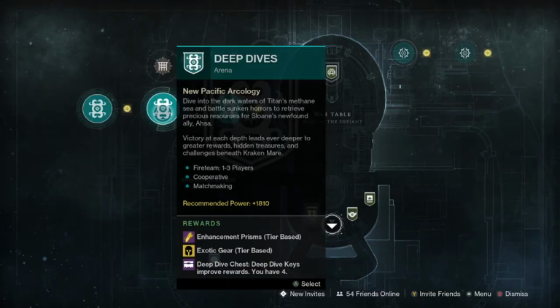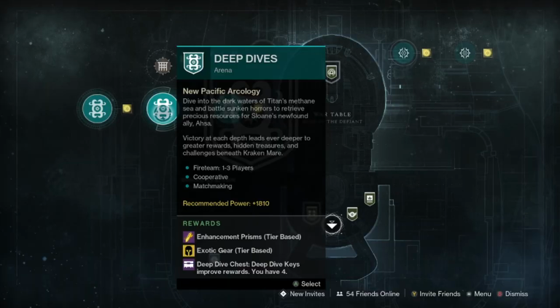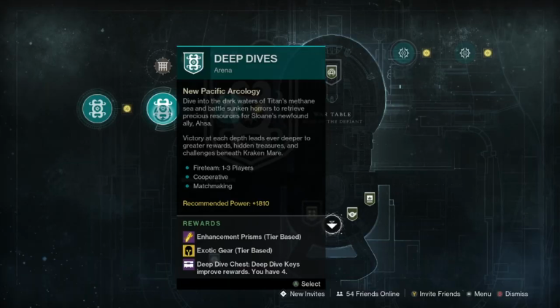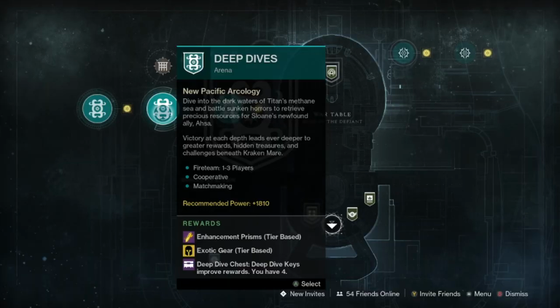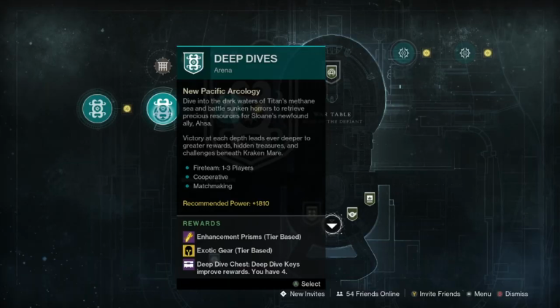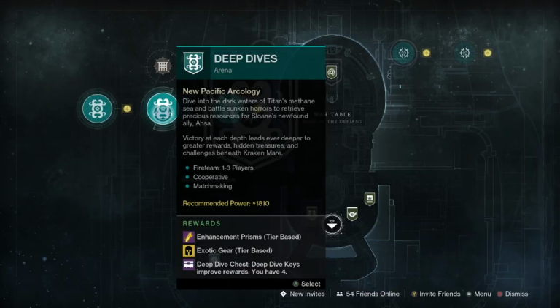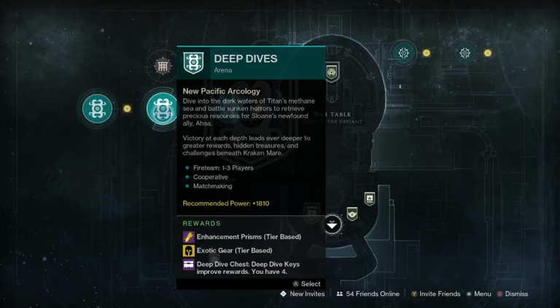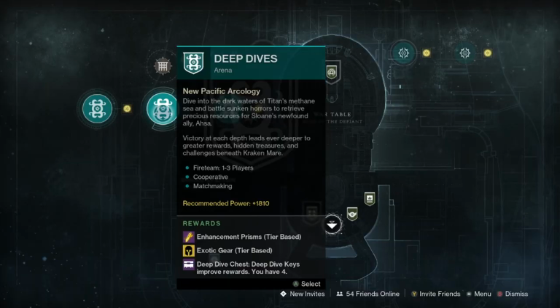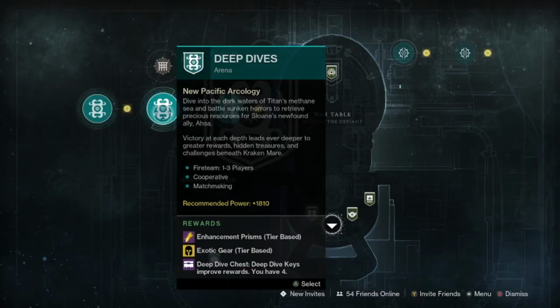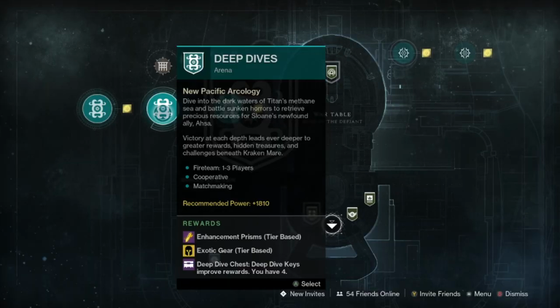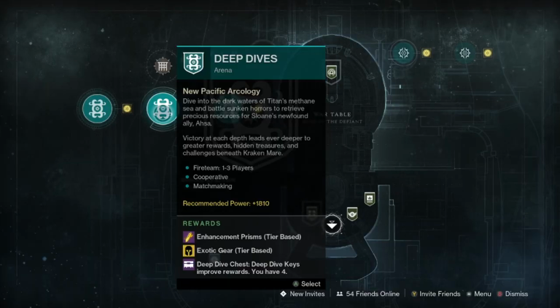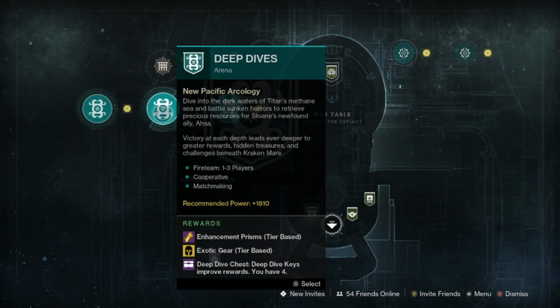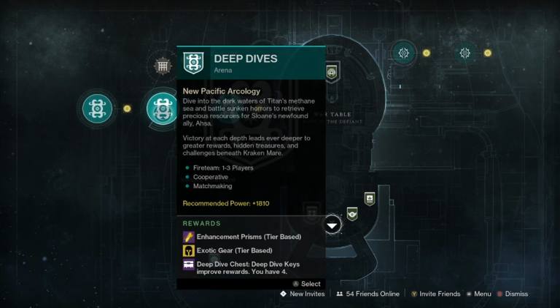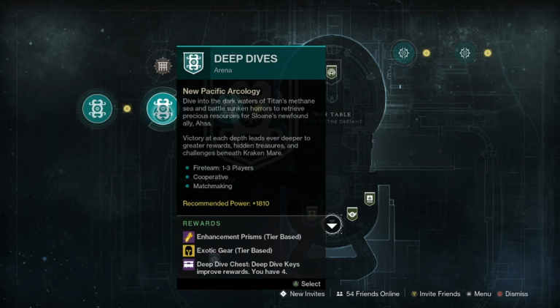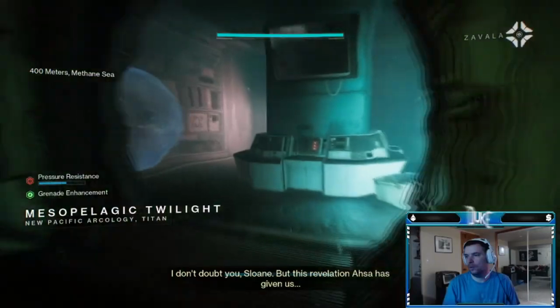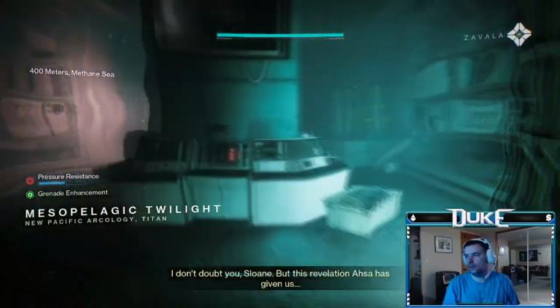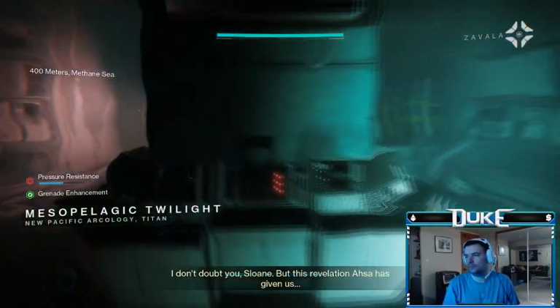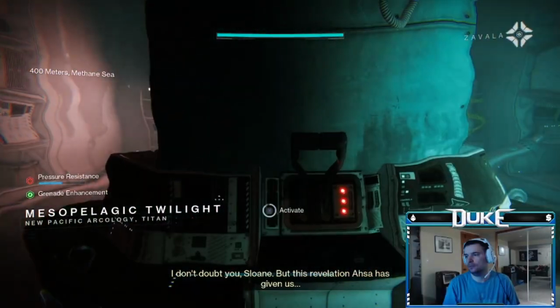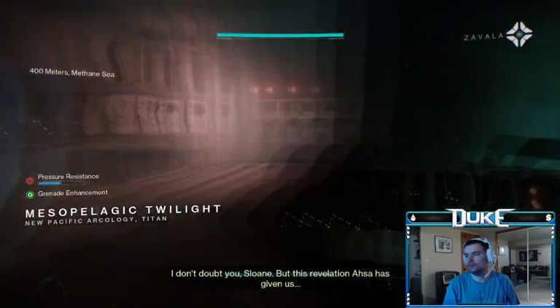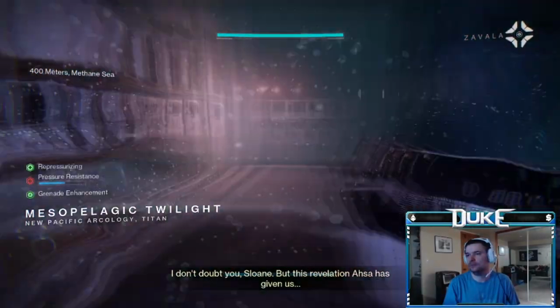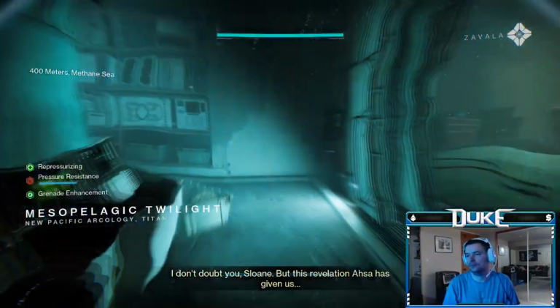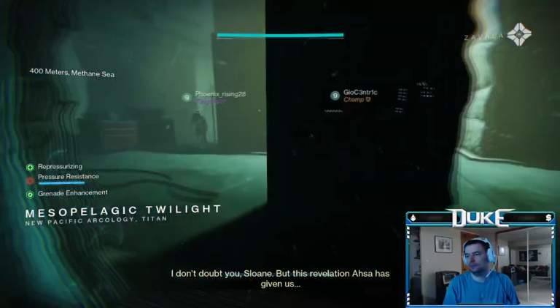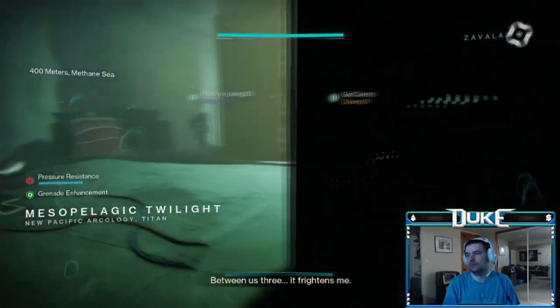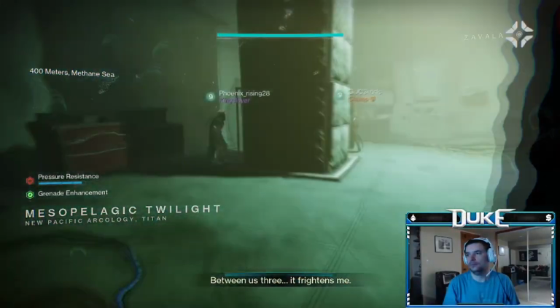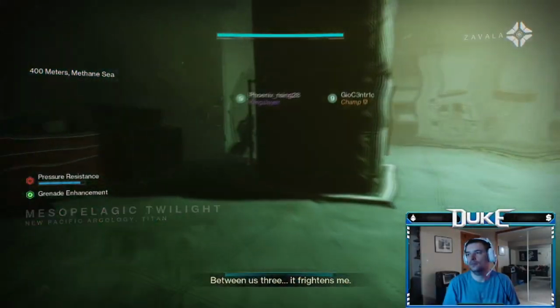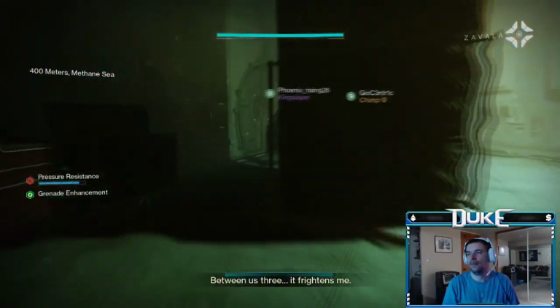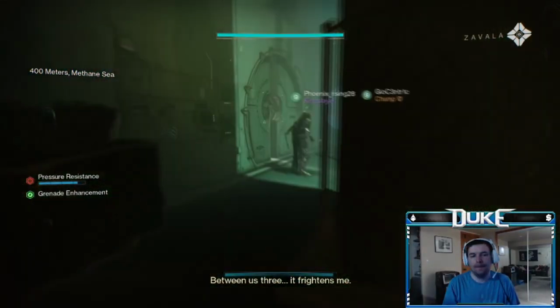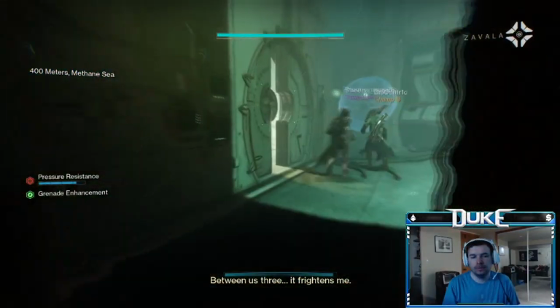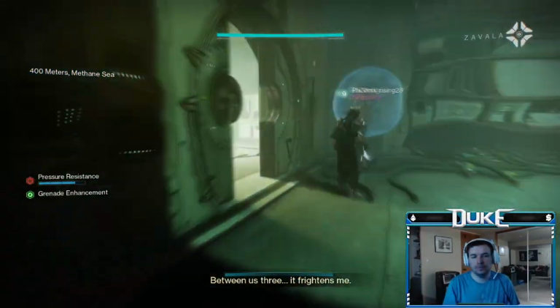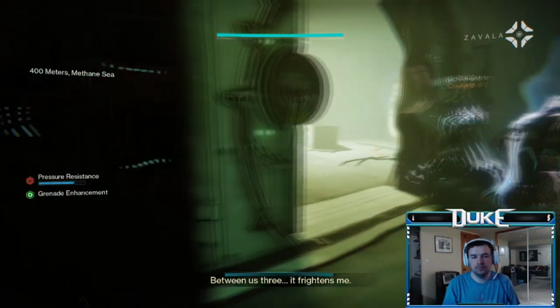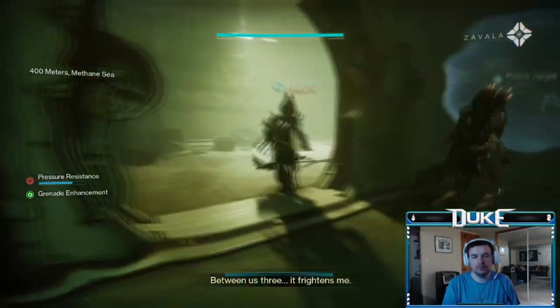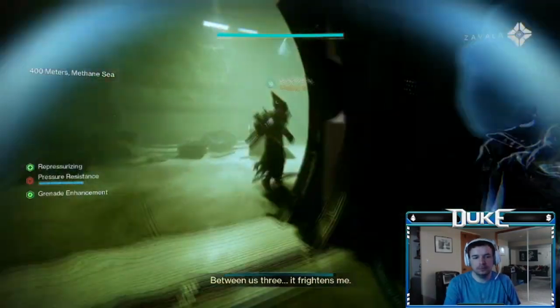In order to get into this mission, load up the deep dive activity from the director and proceed as normal. There will be three hidden statues throughout the first two sections of the deep dive.